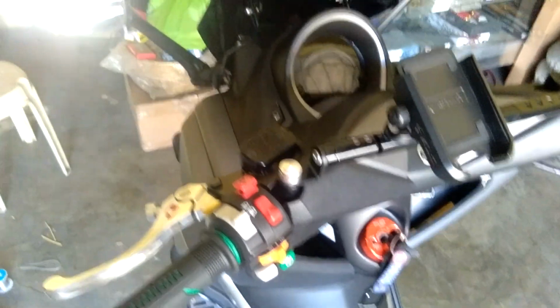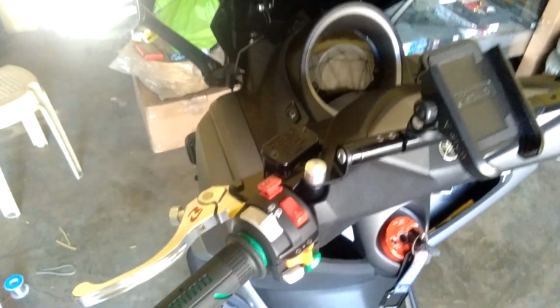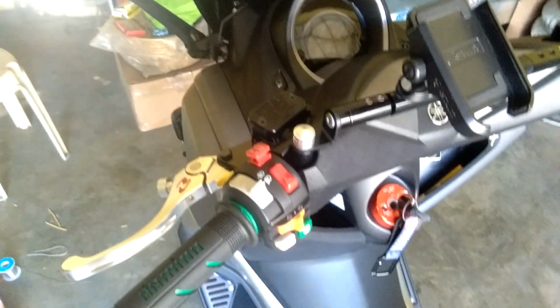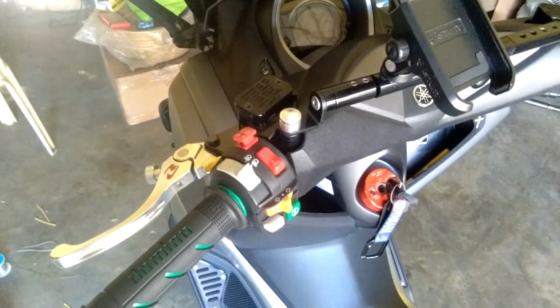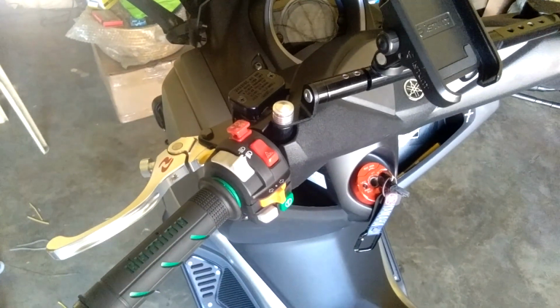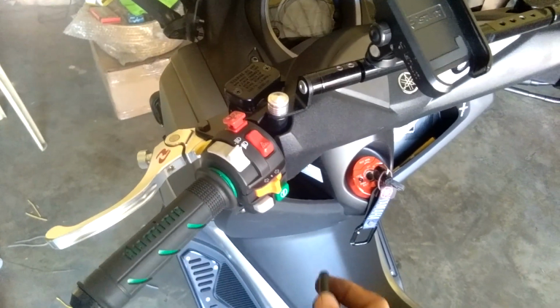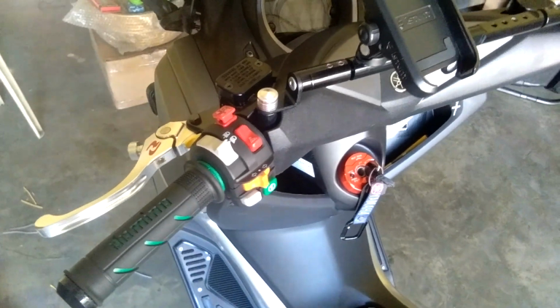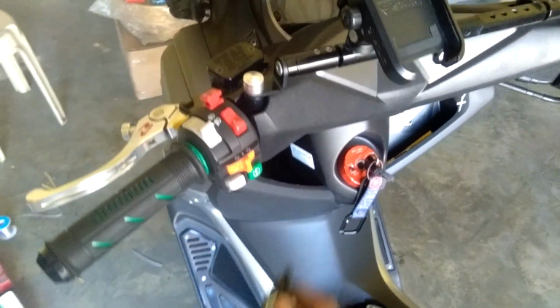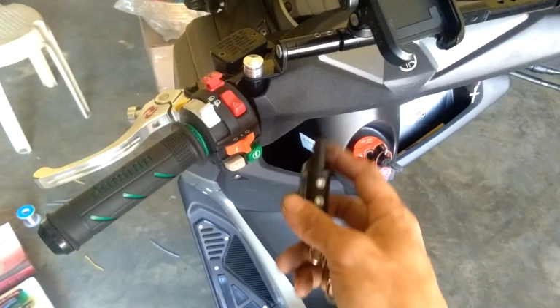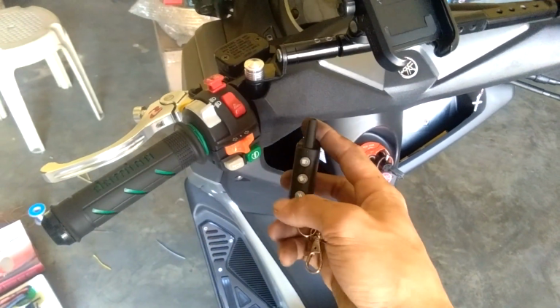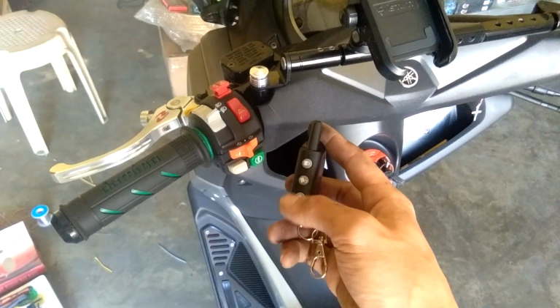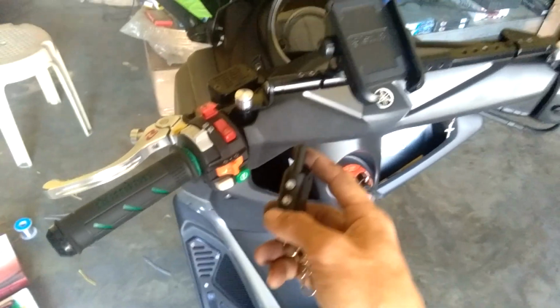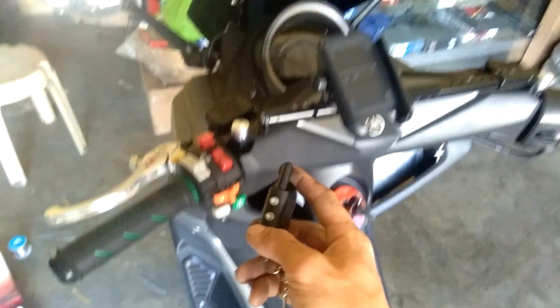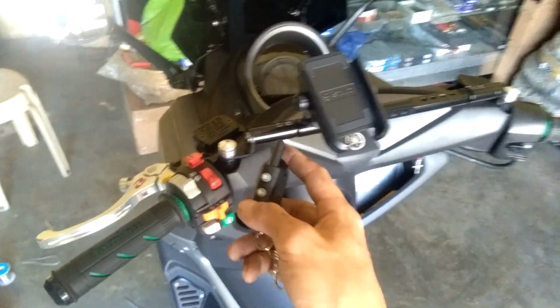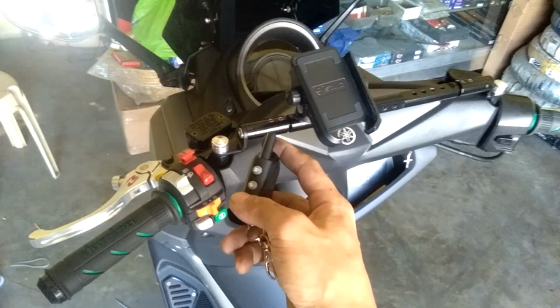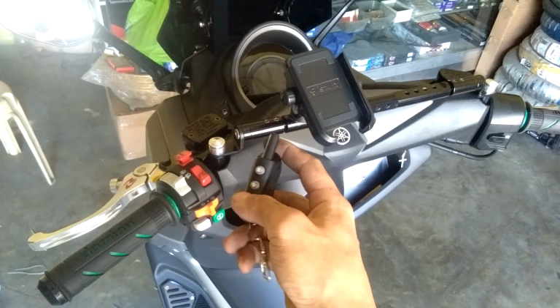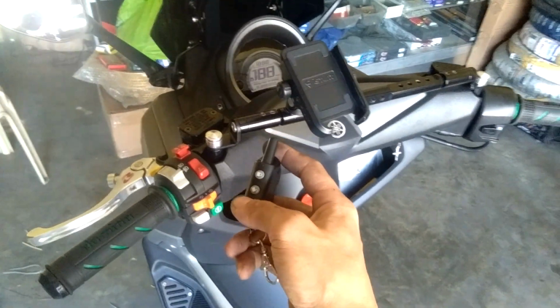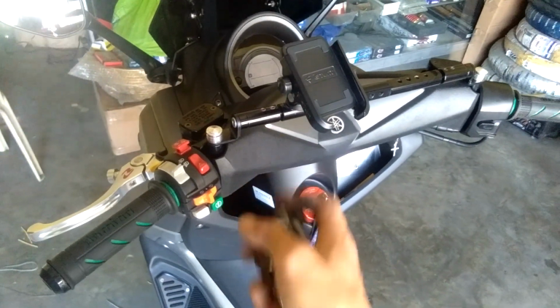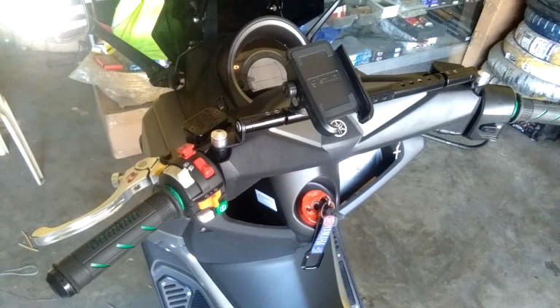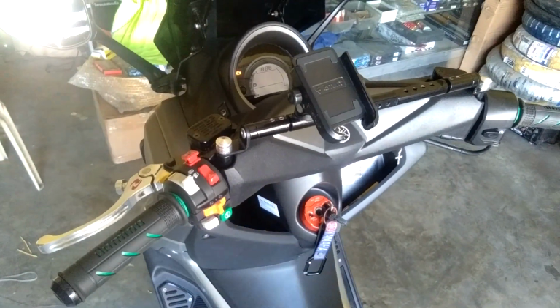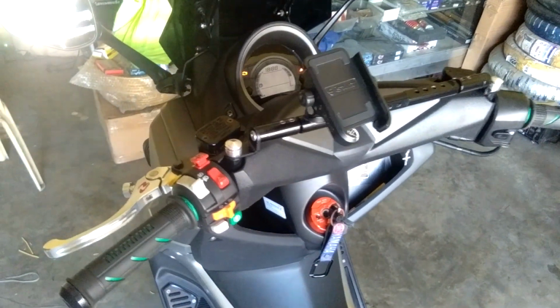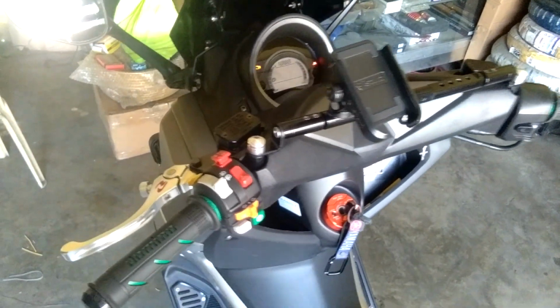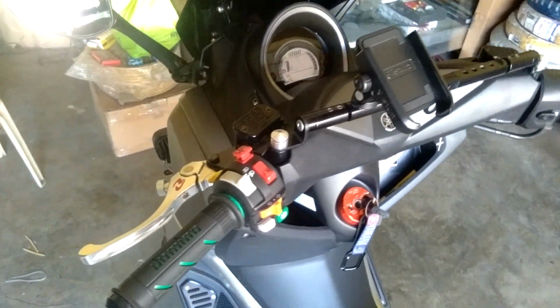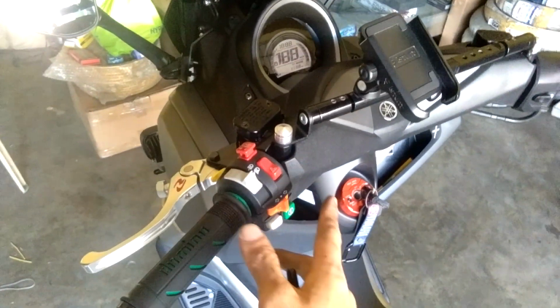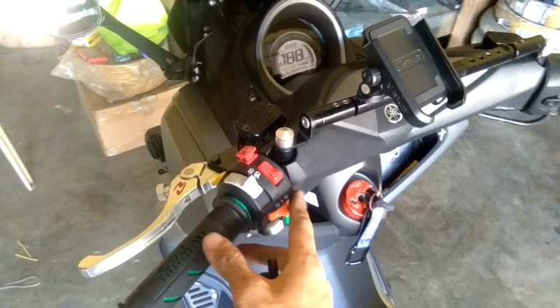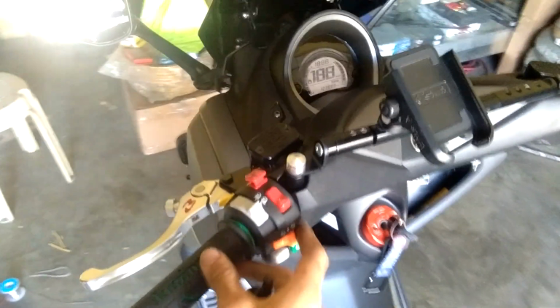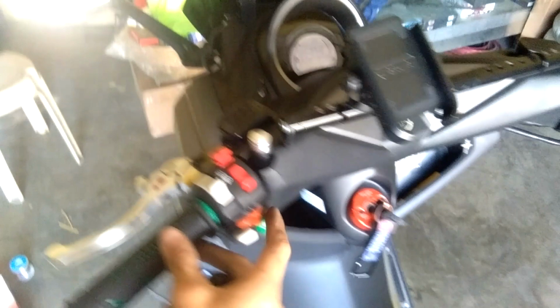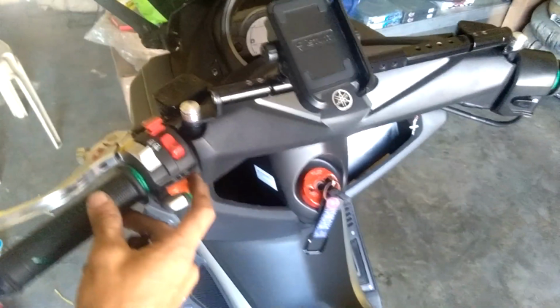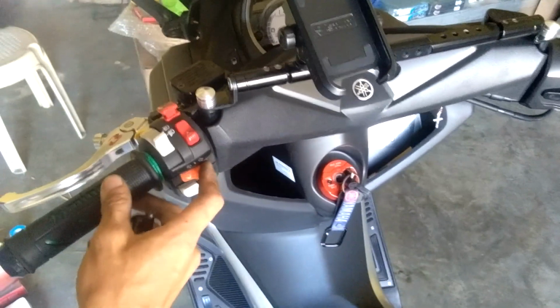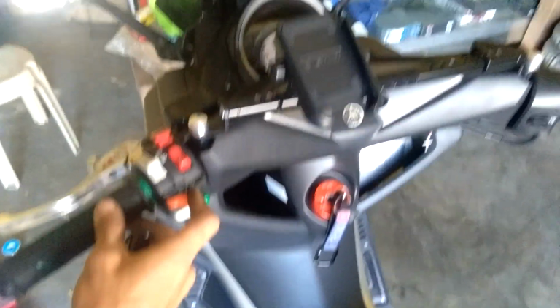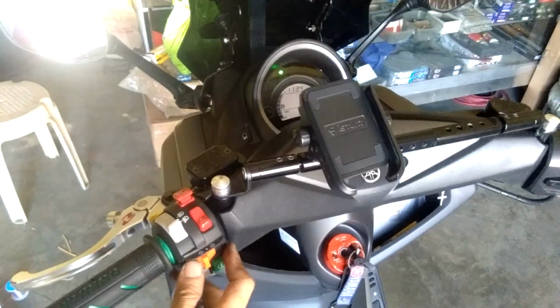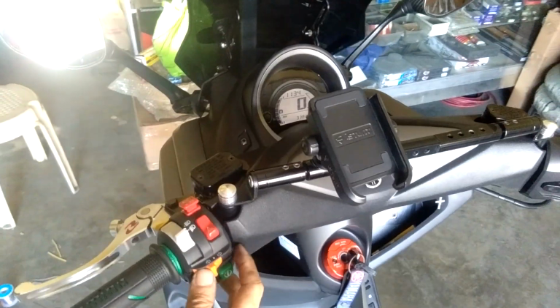Honeywell switch on Yamaha N-Max. Strike on. So signal lights working.